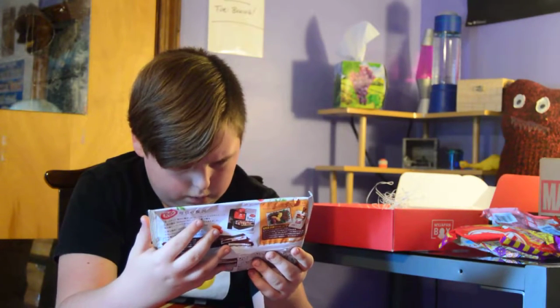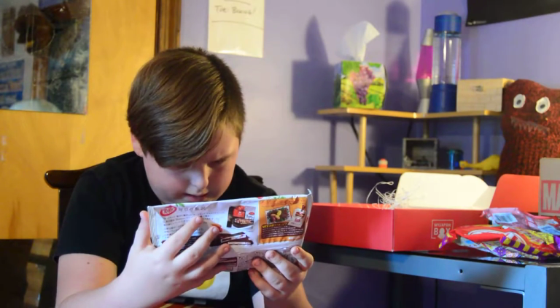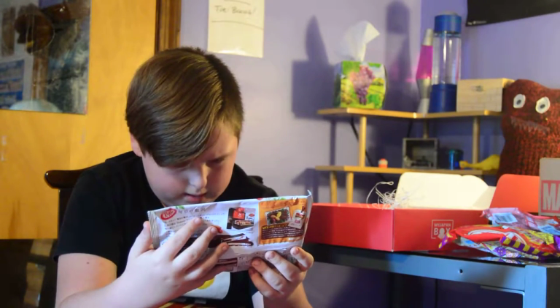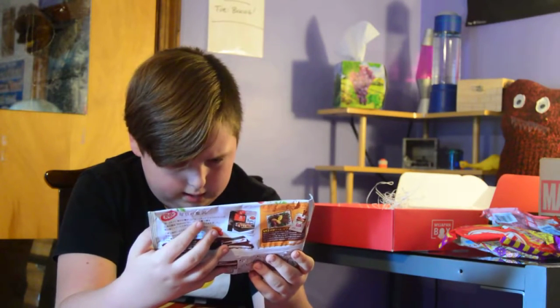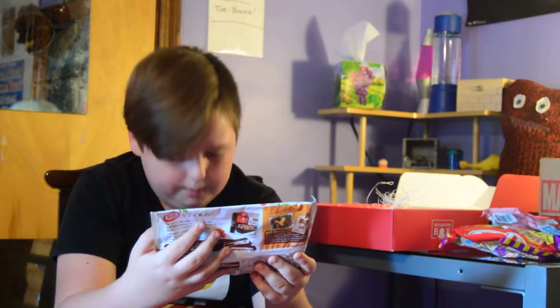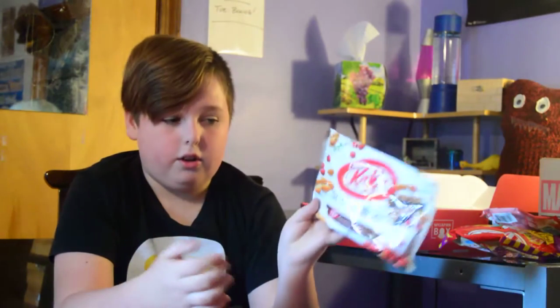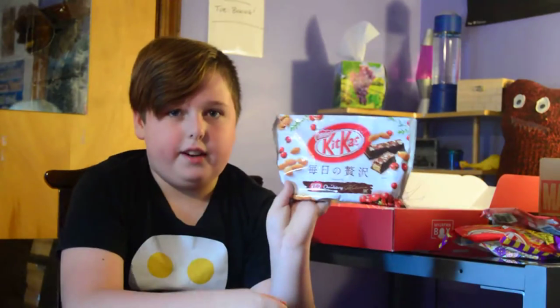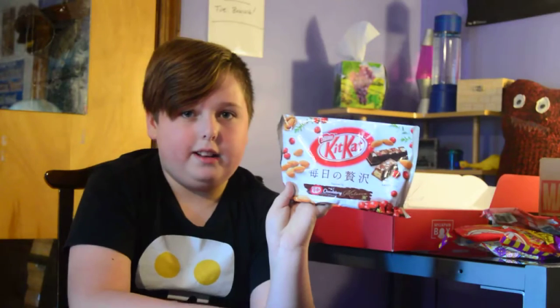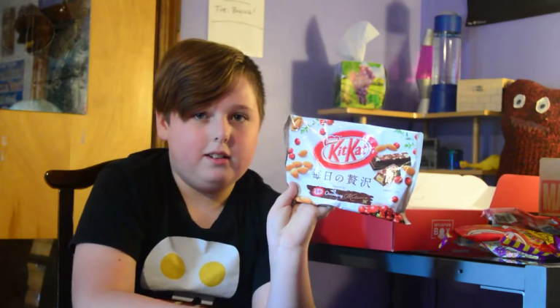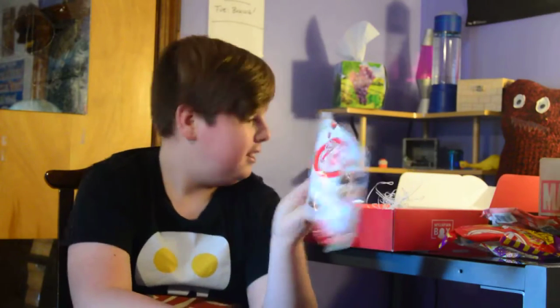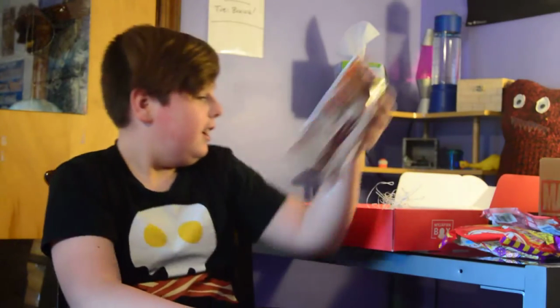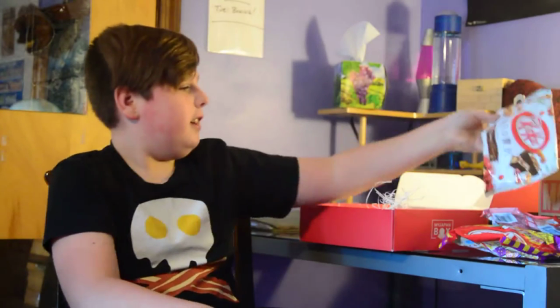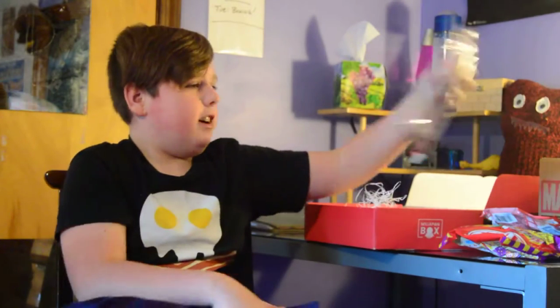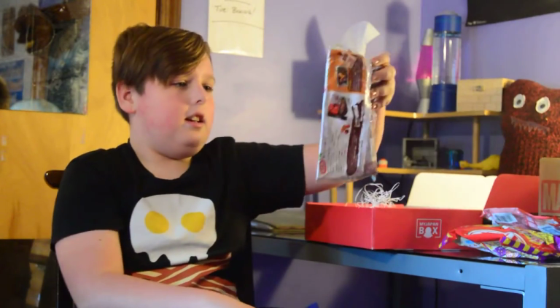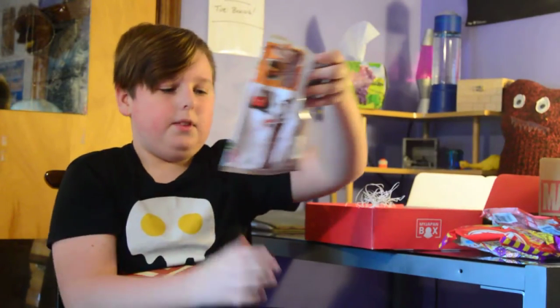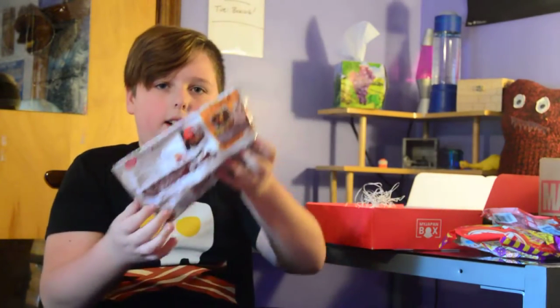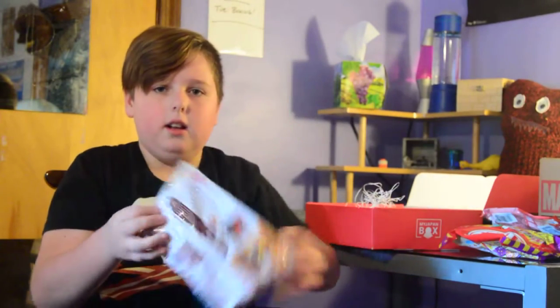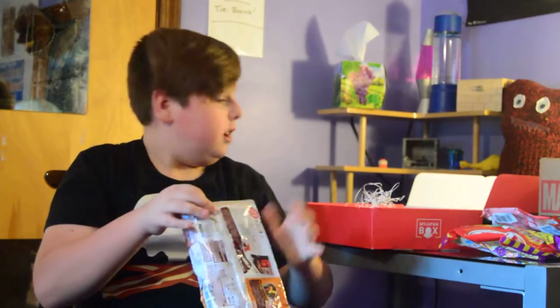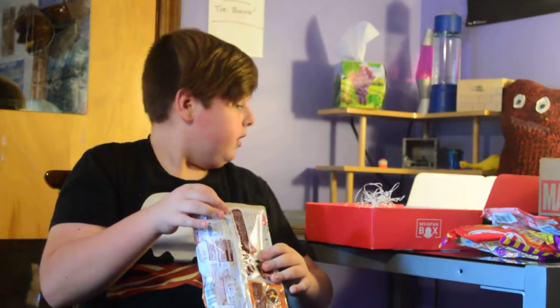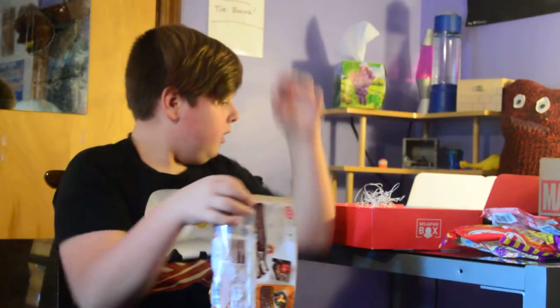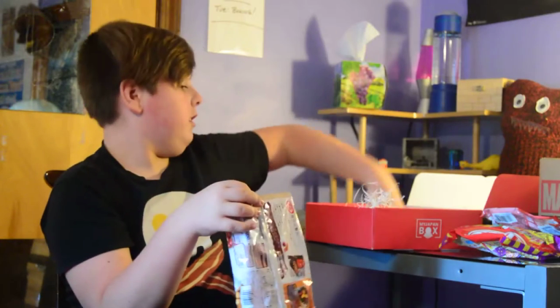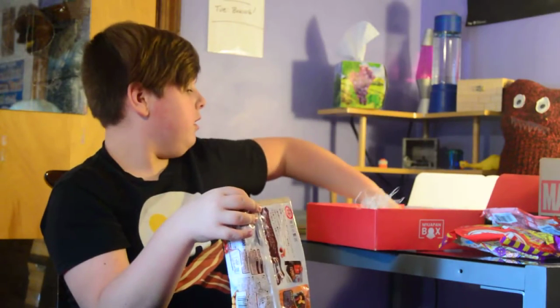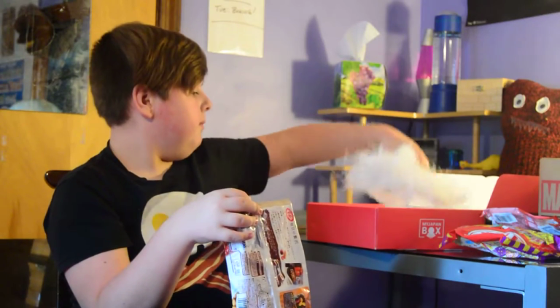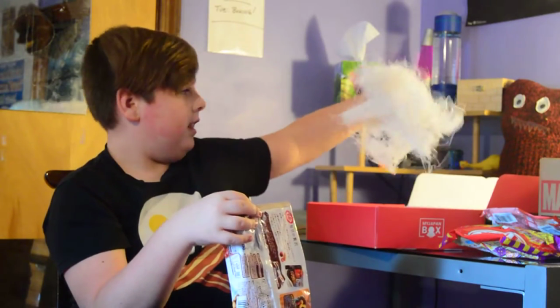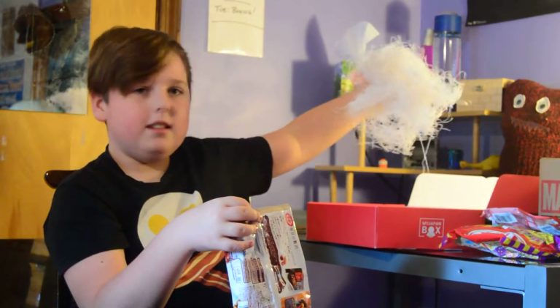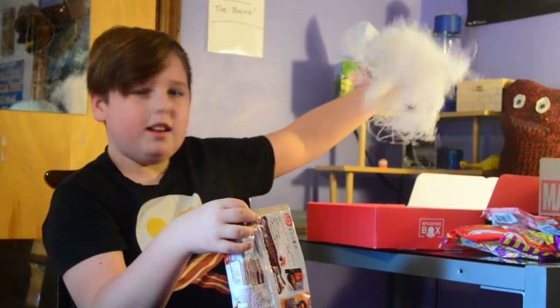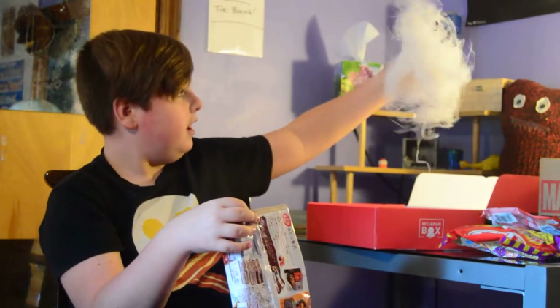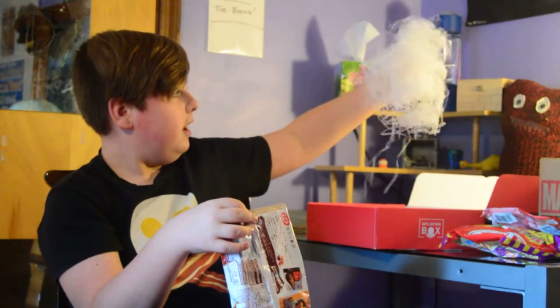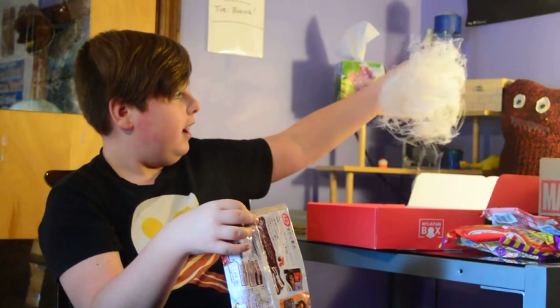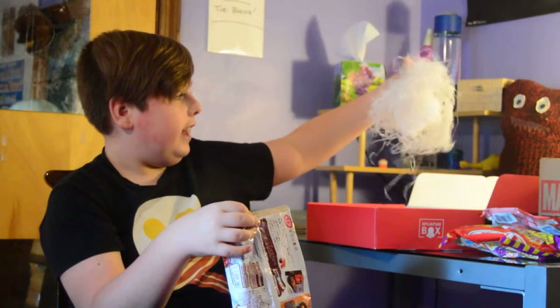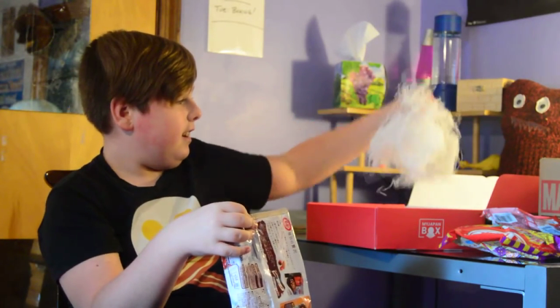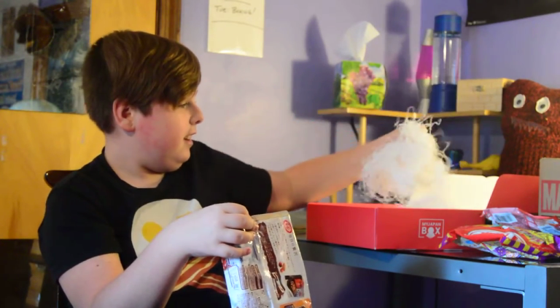It says 'Chocolatory' and something in cursive I can't read. We'll figure it out. That's something we definitely want to eat.